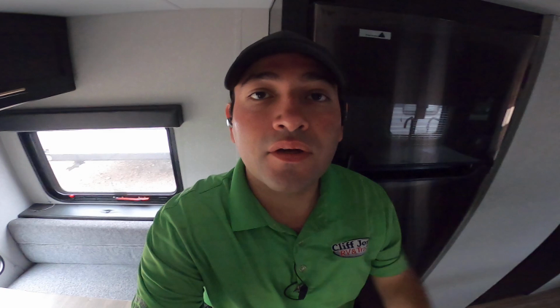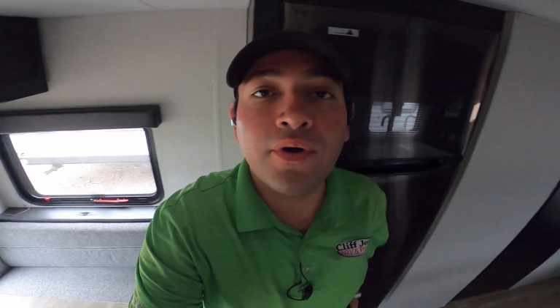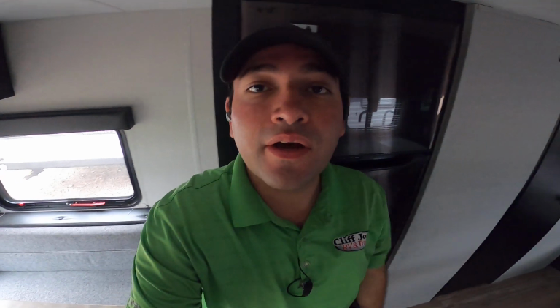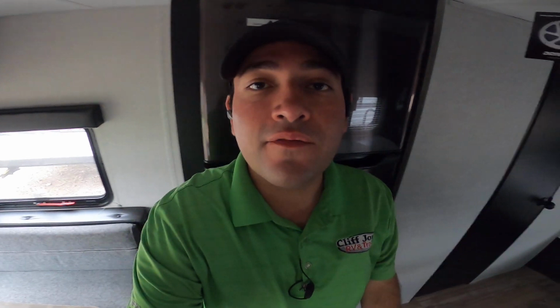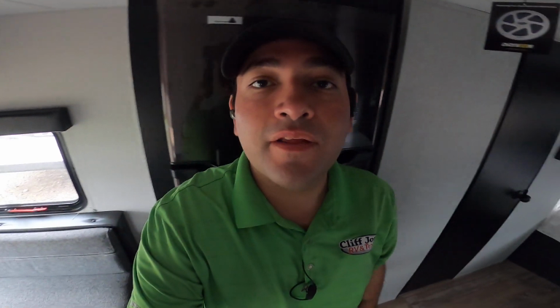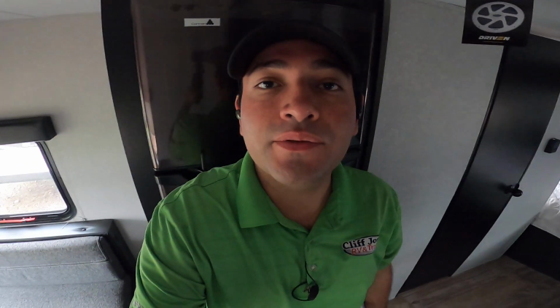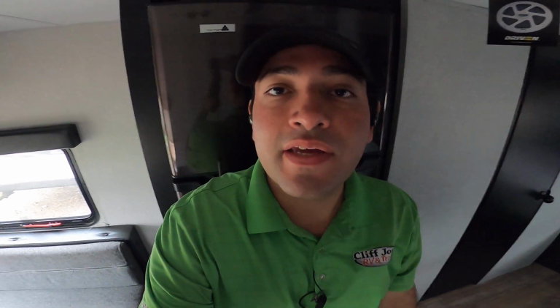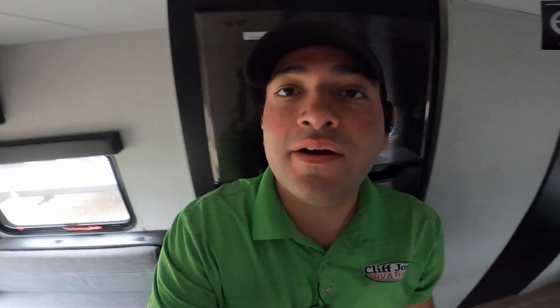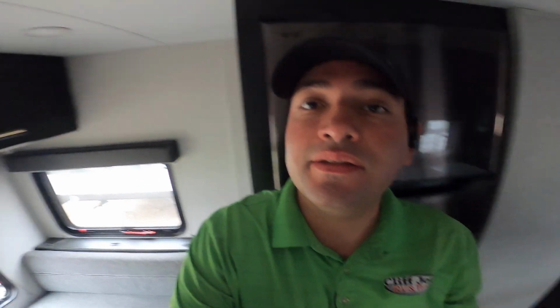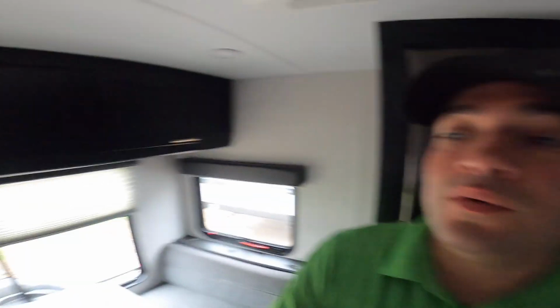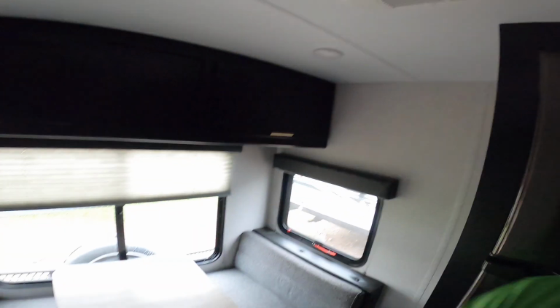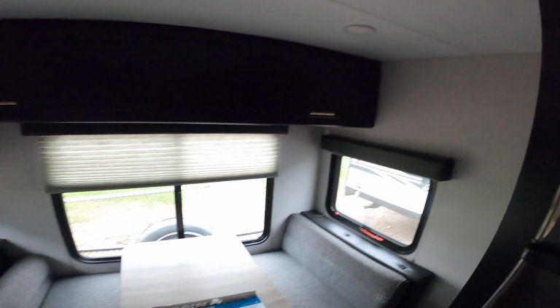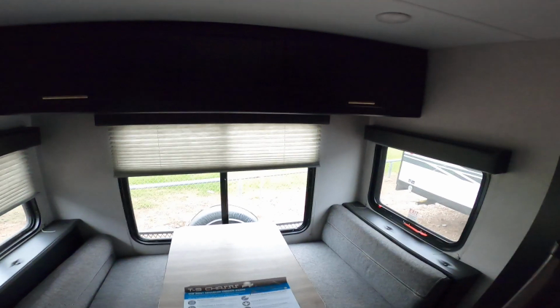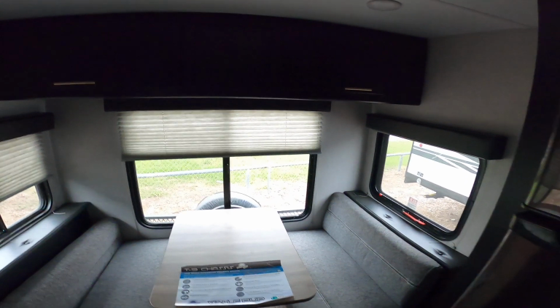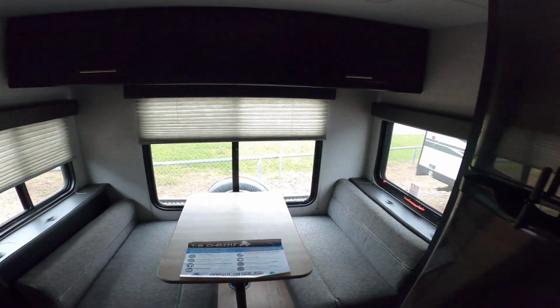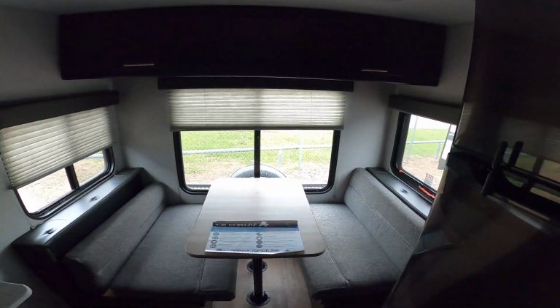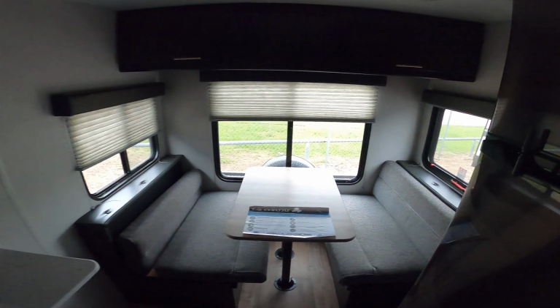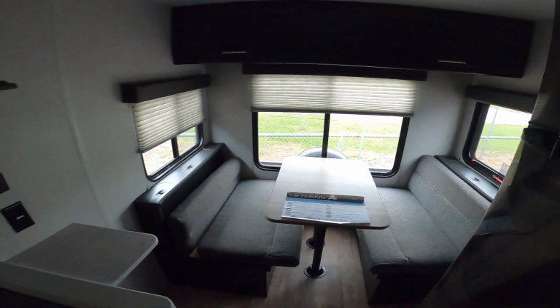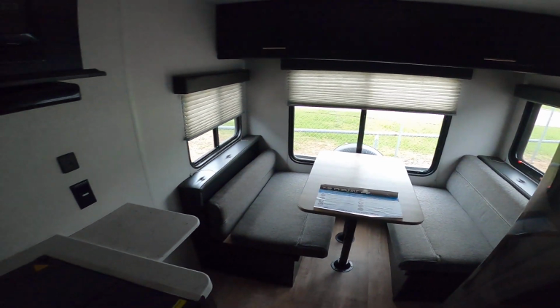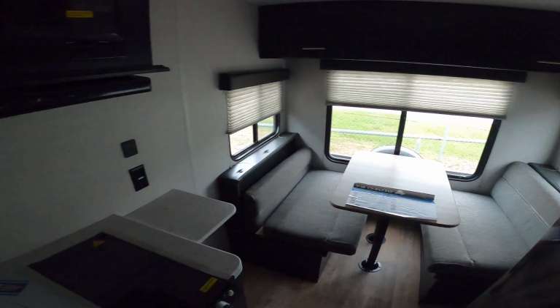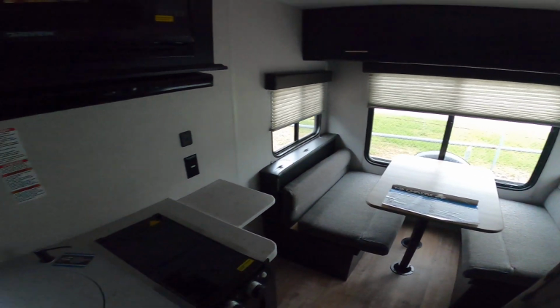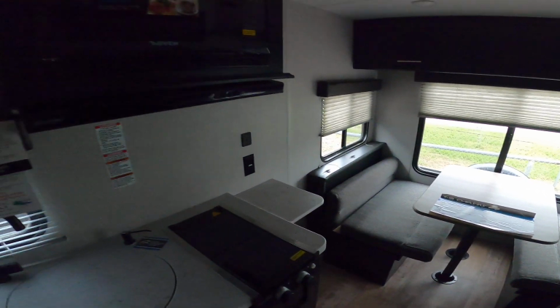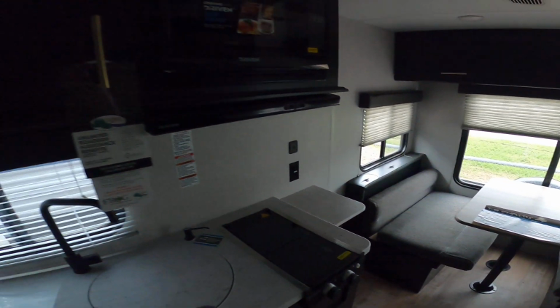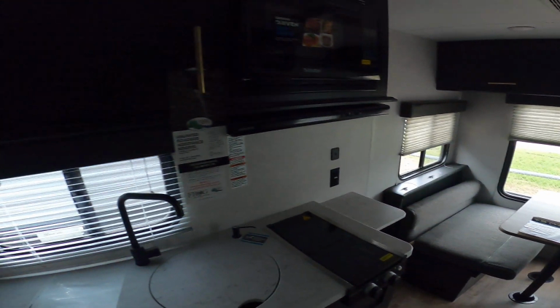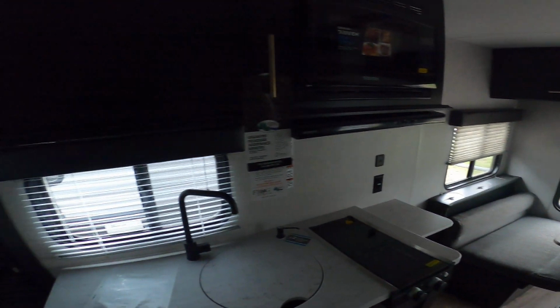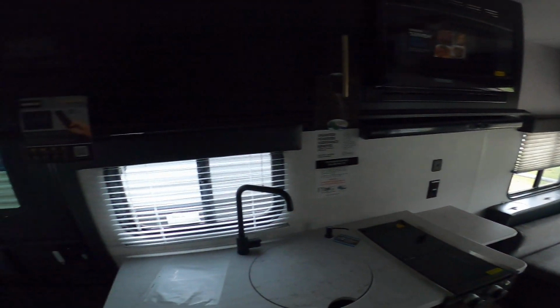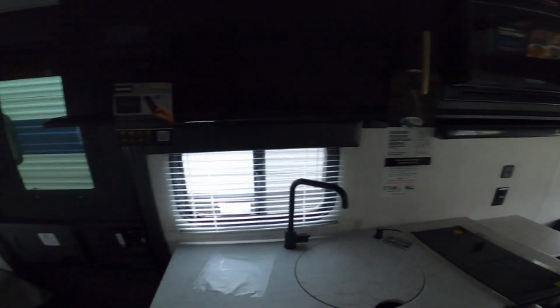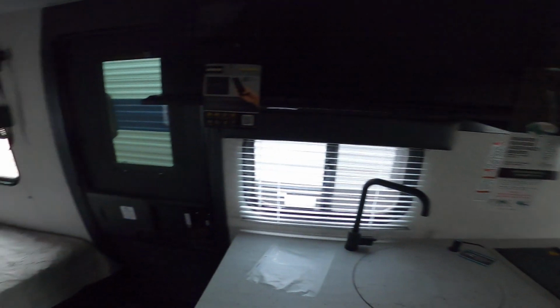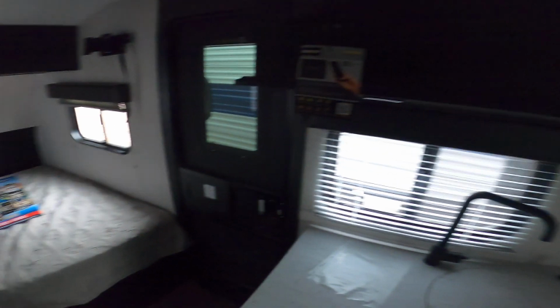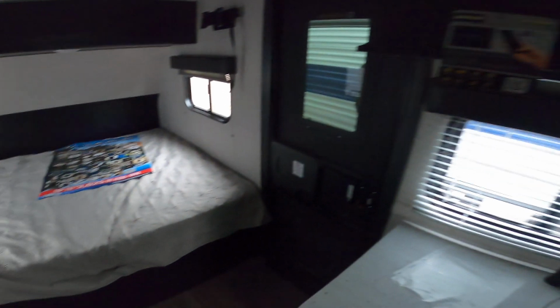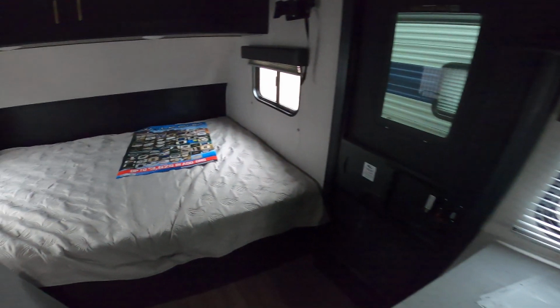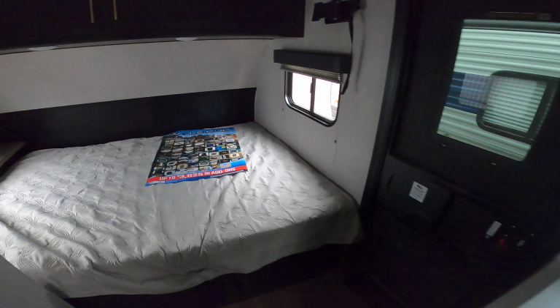Good morning, Shawn. Nico from Cliff Jones RV here in Sealy. I want to make this quick video to say thank you so much for considering us for your needs and giving me the opportunity to earn your business on this awesome Wolf Pup 16 TS.